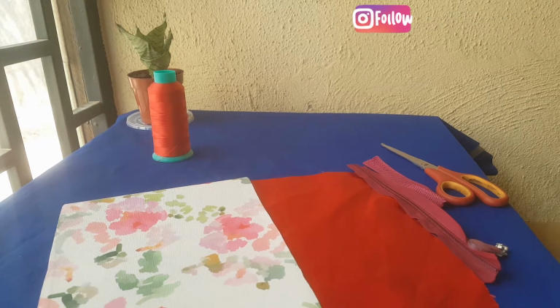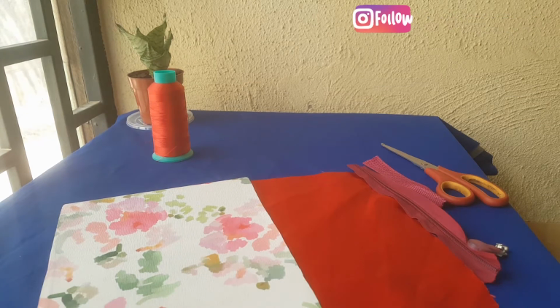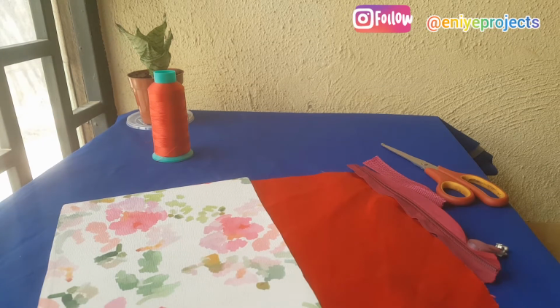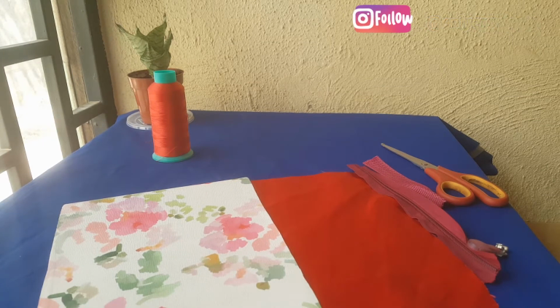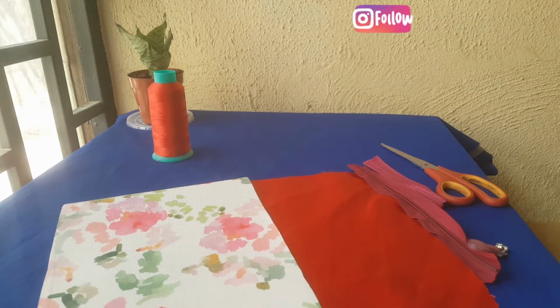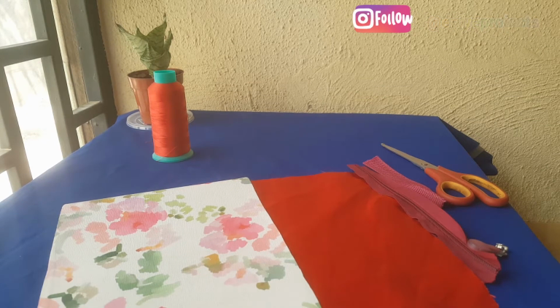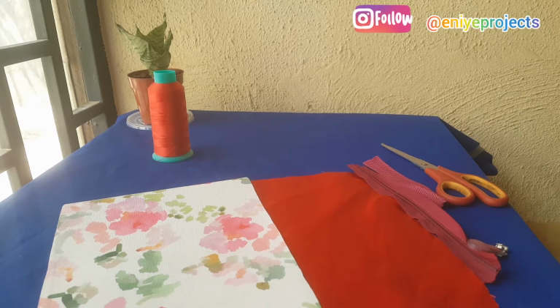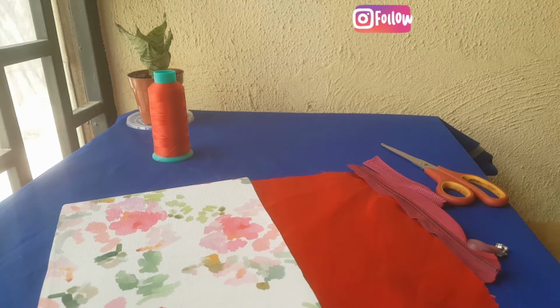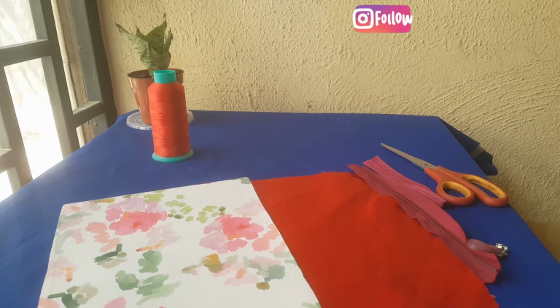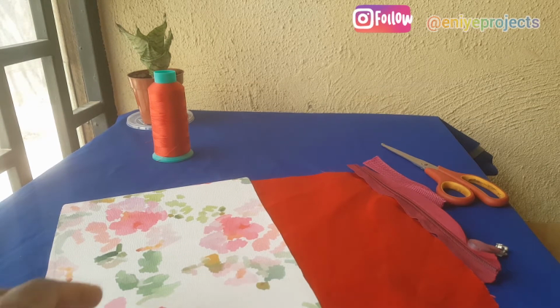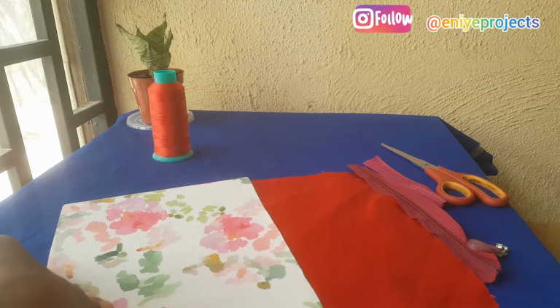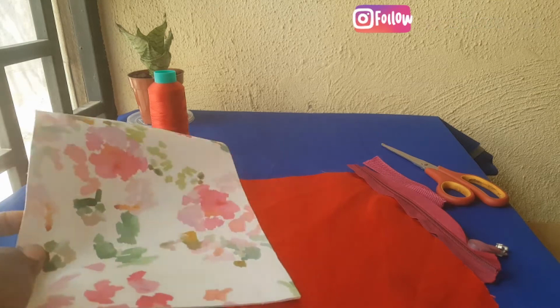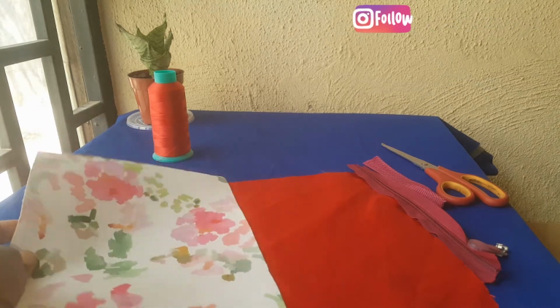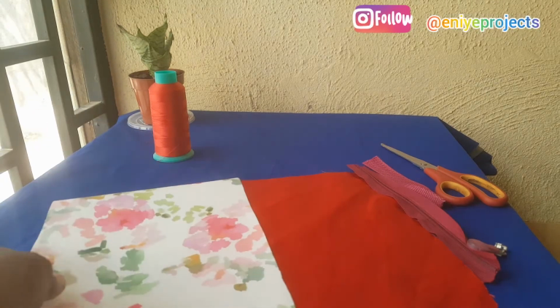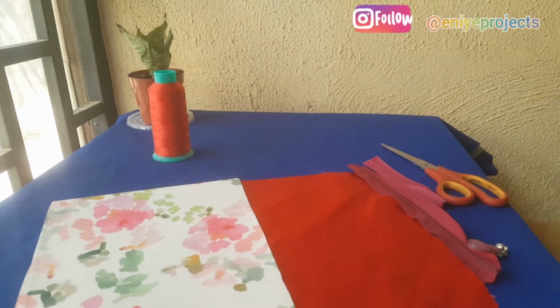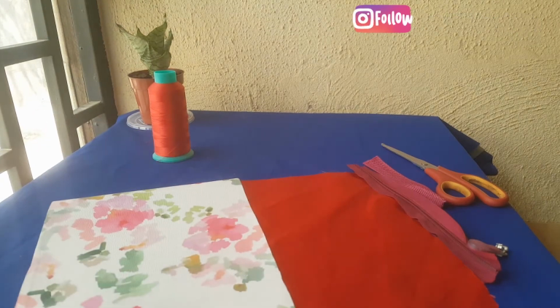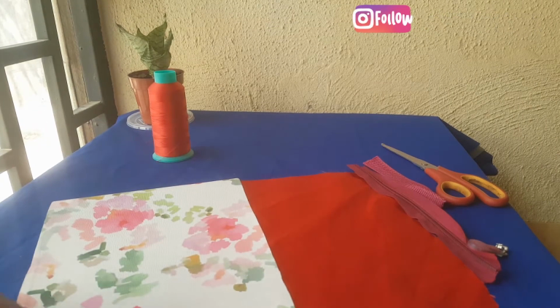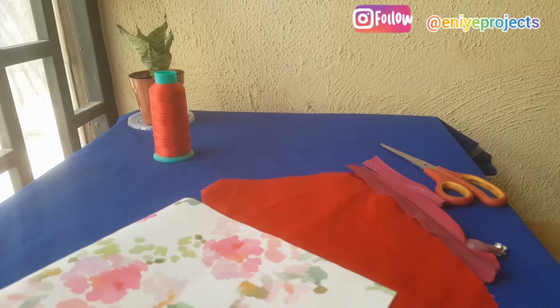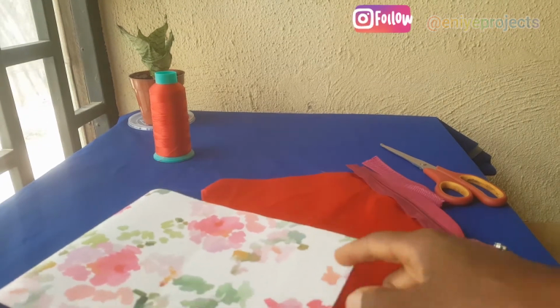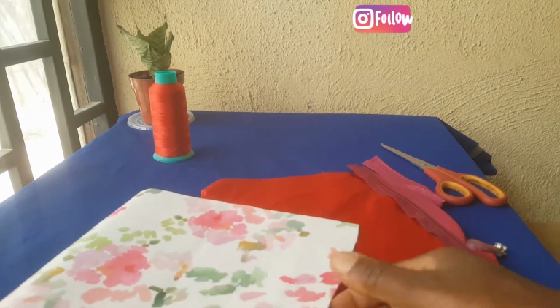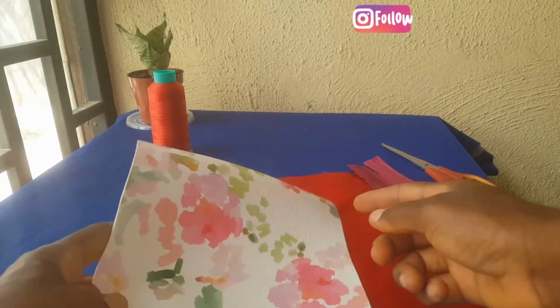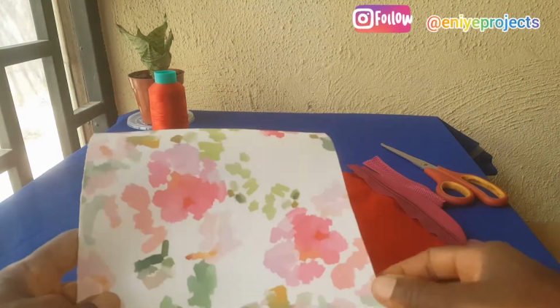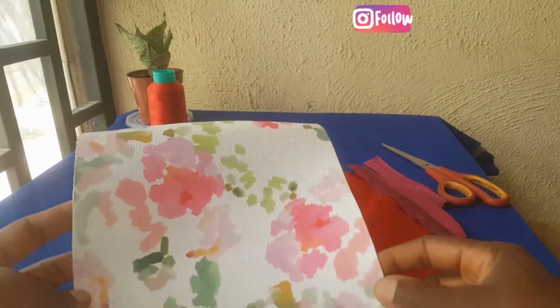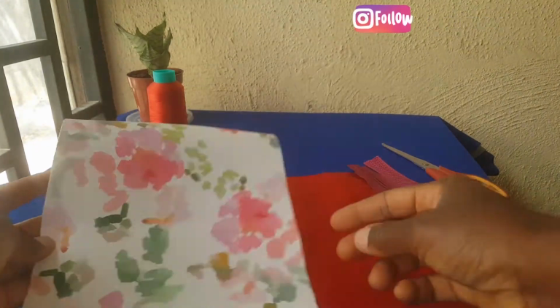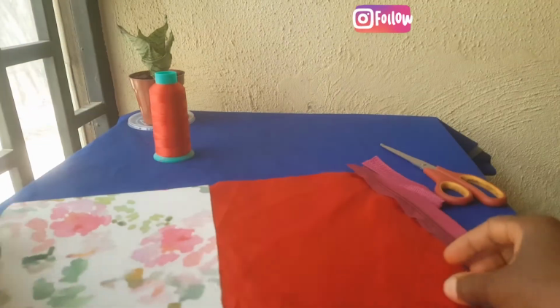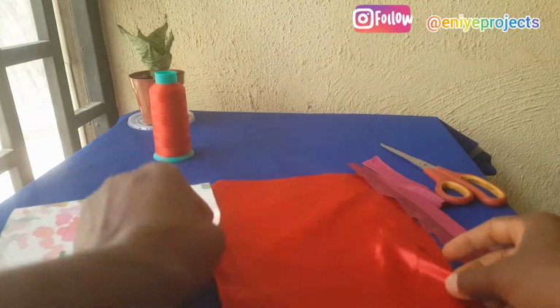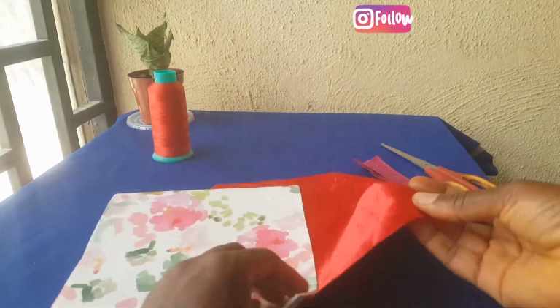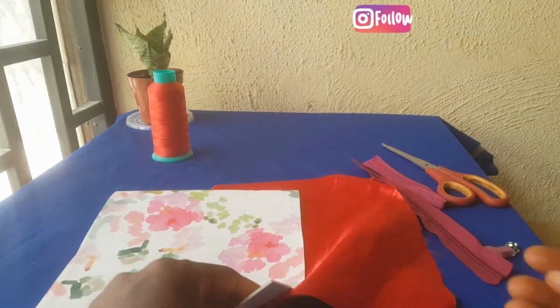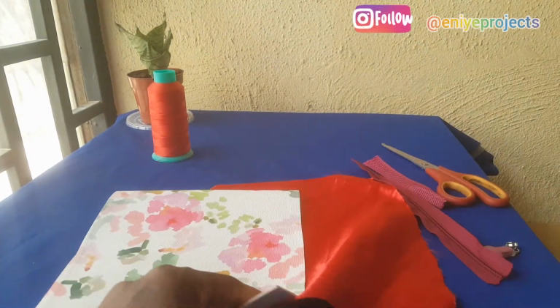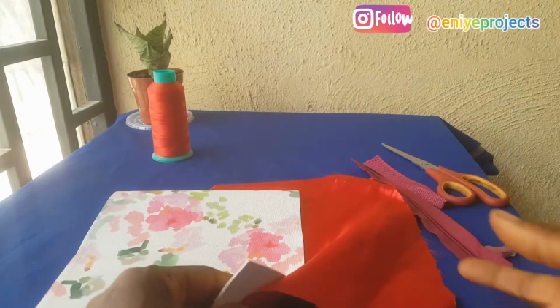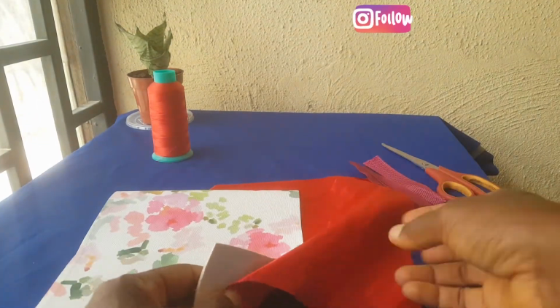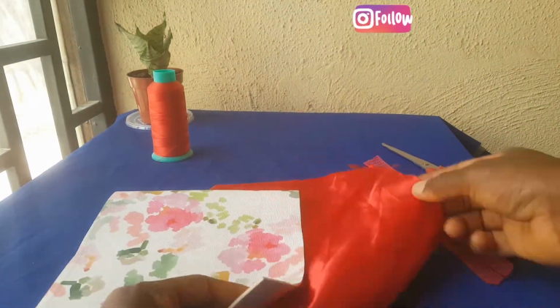I will be leaving all the measurements of these materials in the description section, so kindly do well to check them out and try your hands on this project and let me know how it turns out.